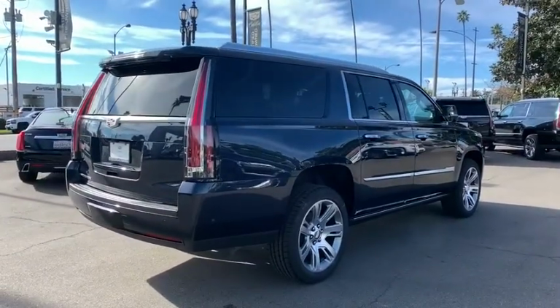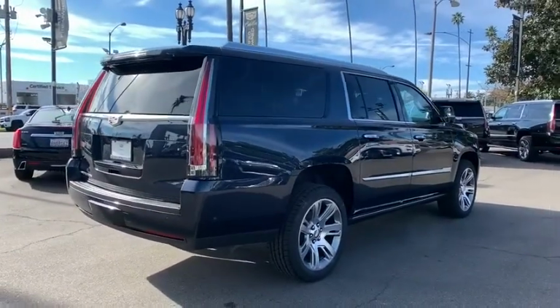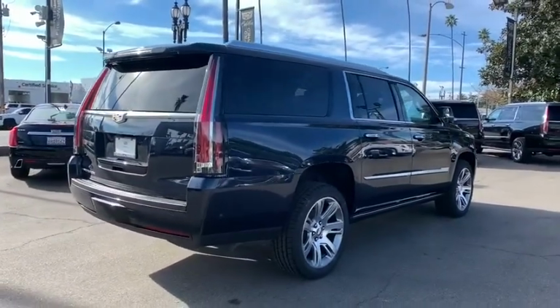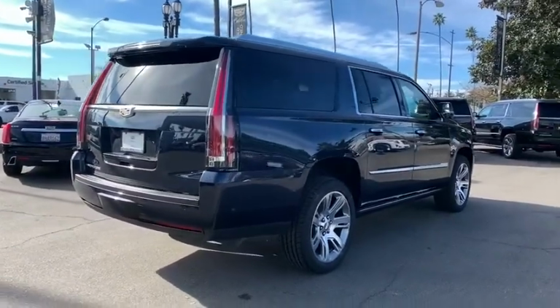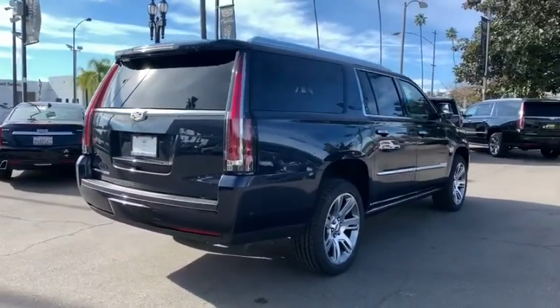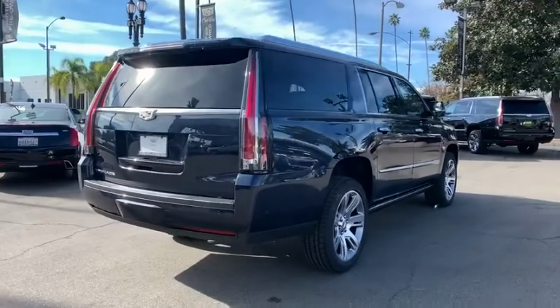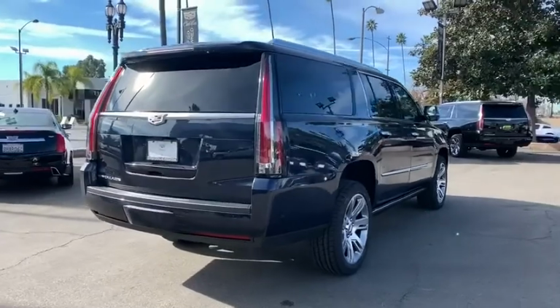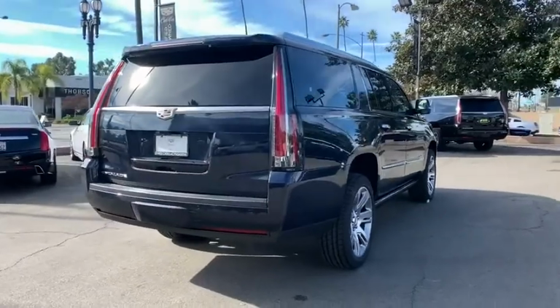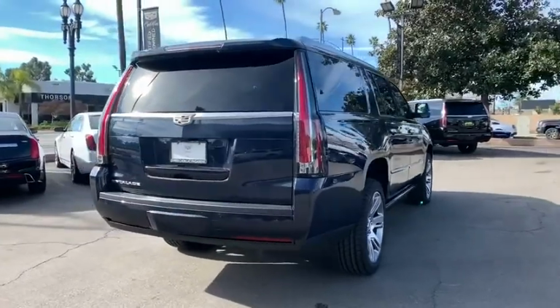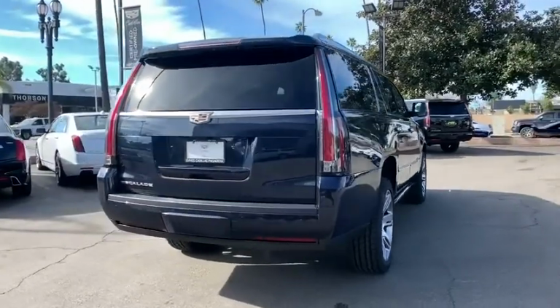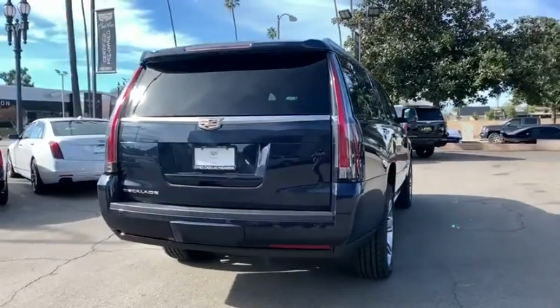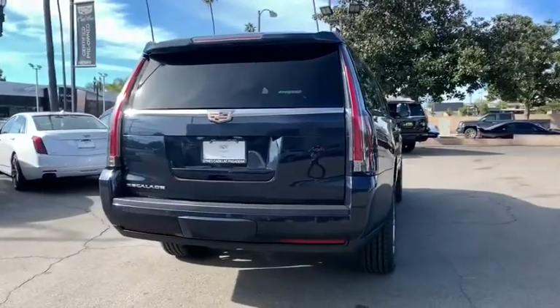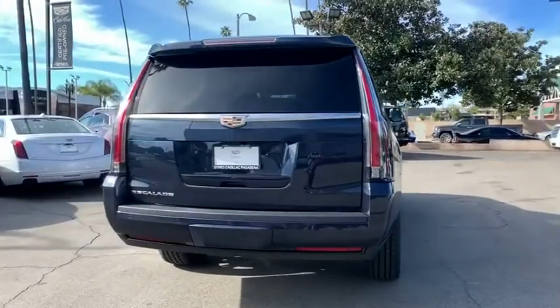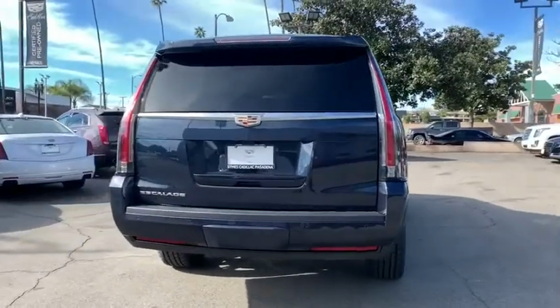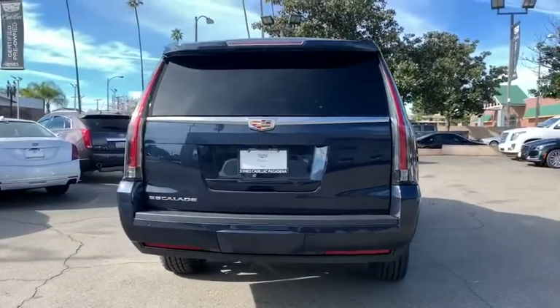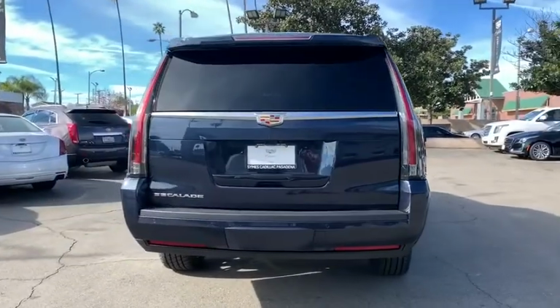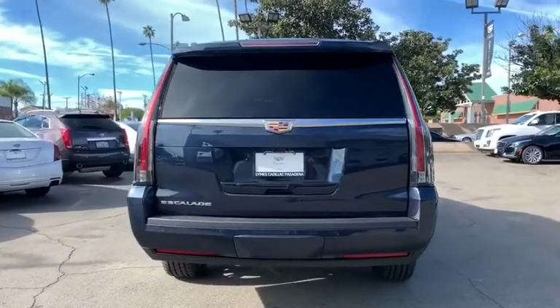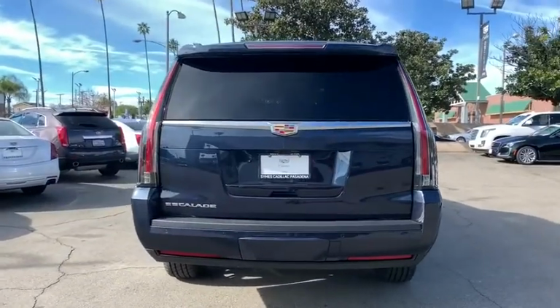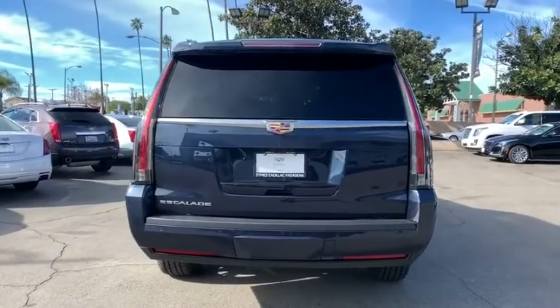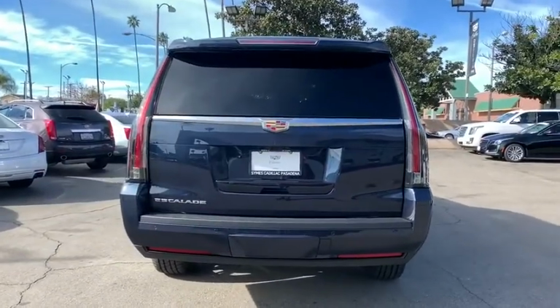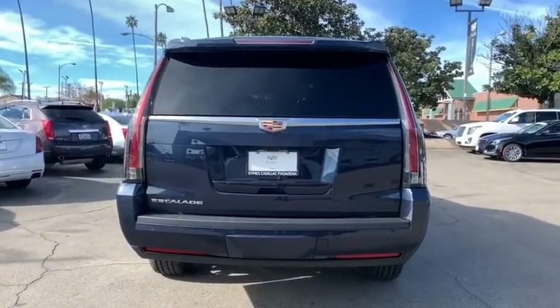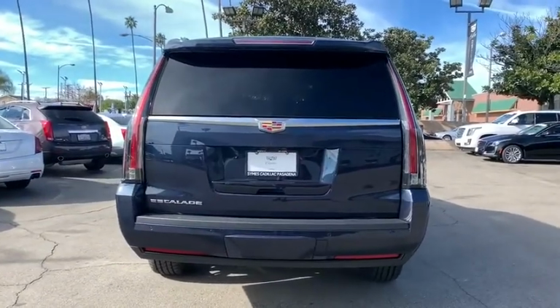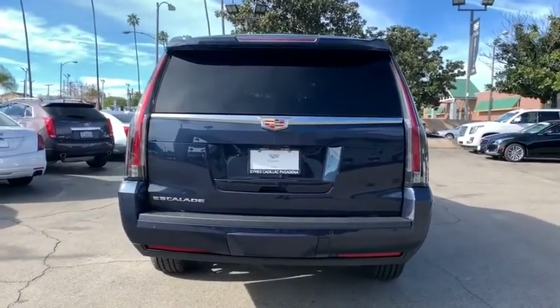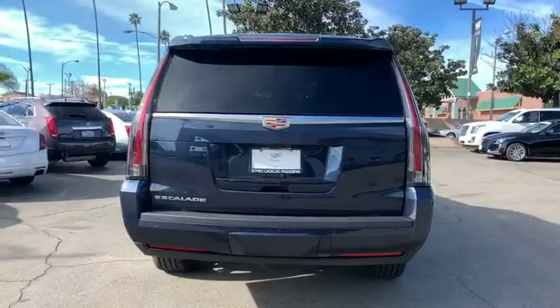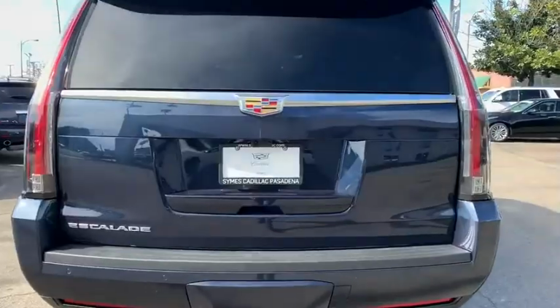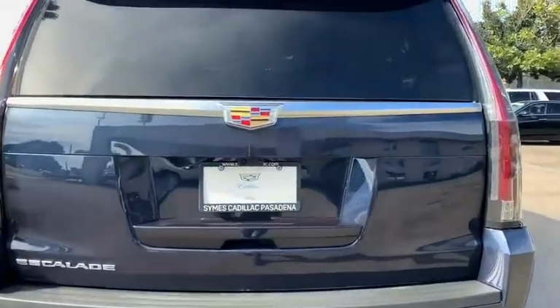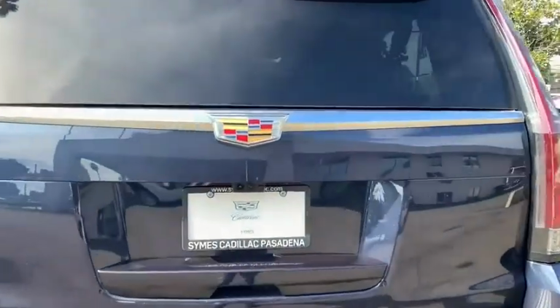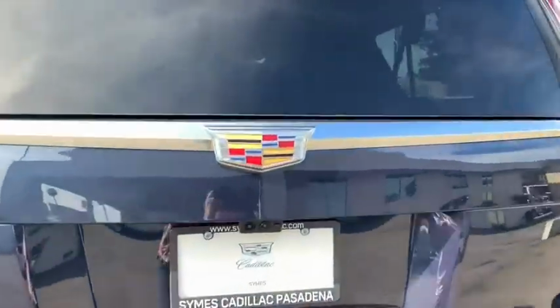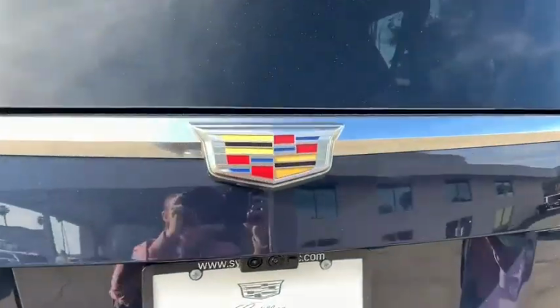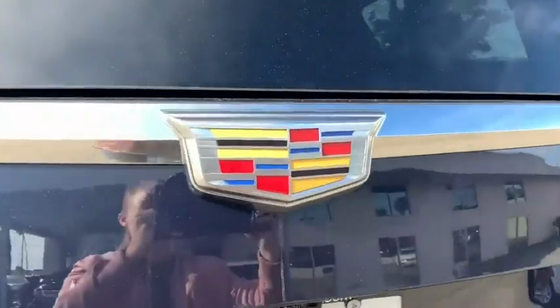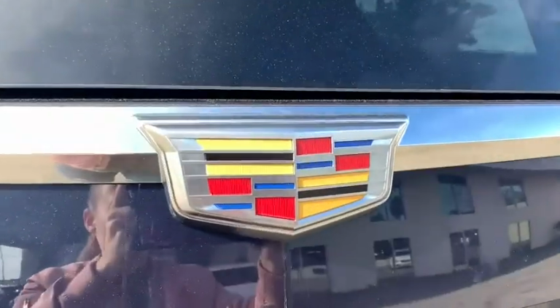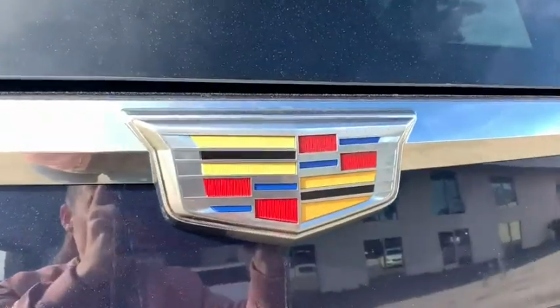Classy and powerful, it looks great for a night on the town or can haul everything needed for a weekend getaway. Here are some of this vehicle's great options.